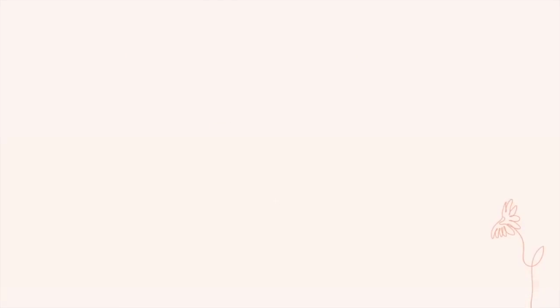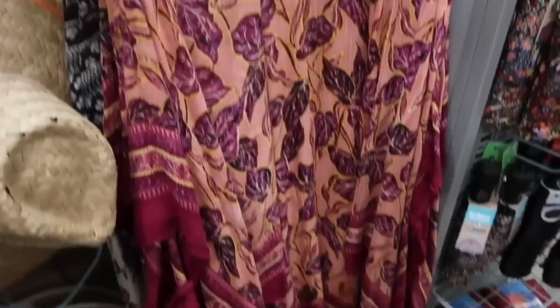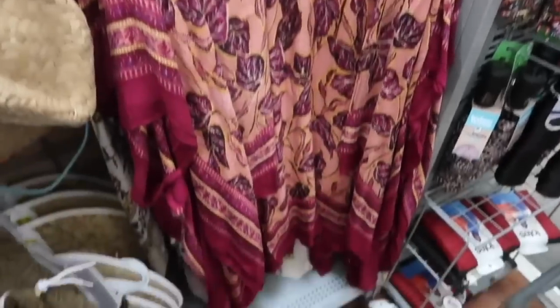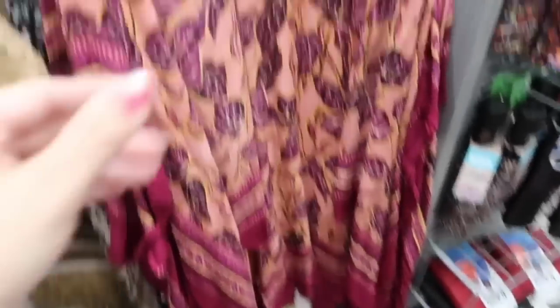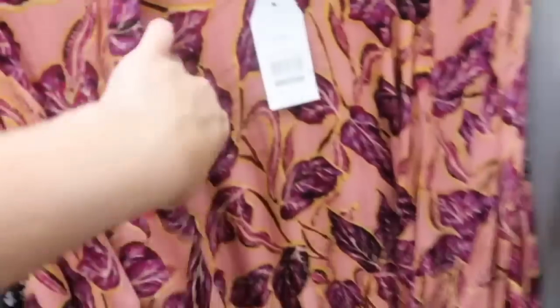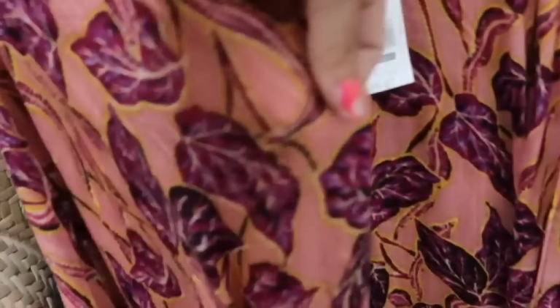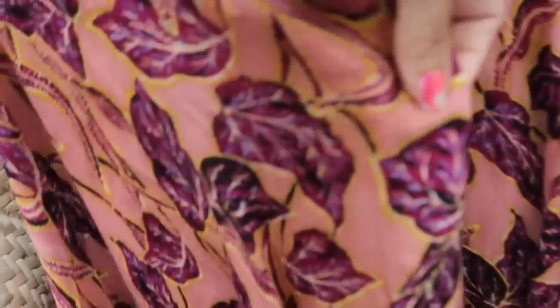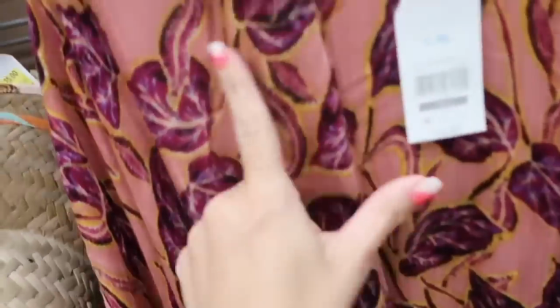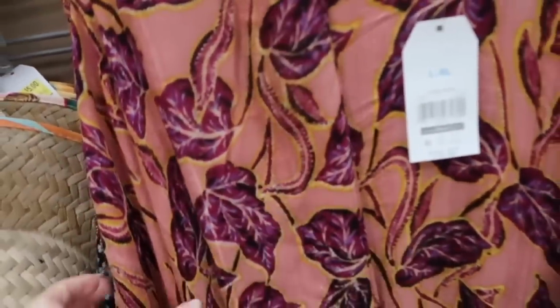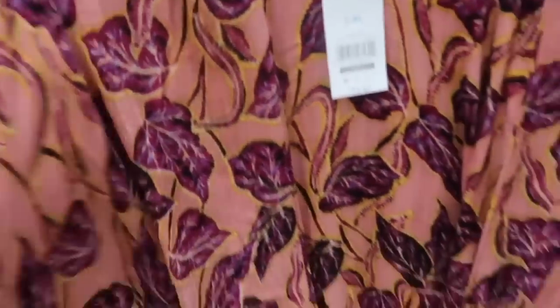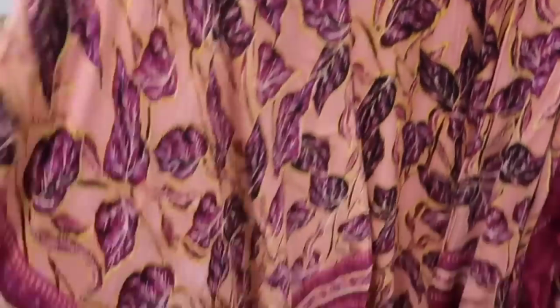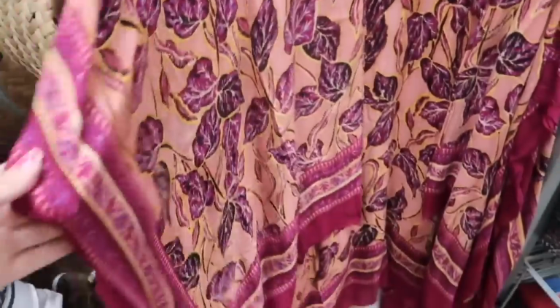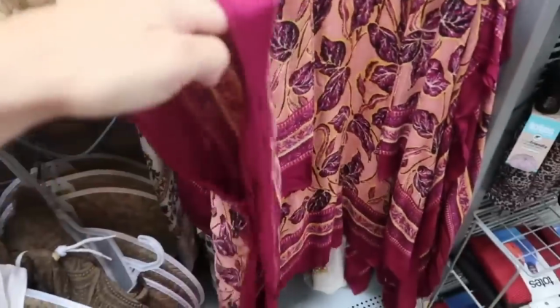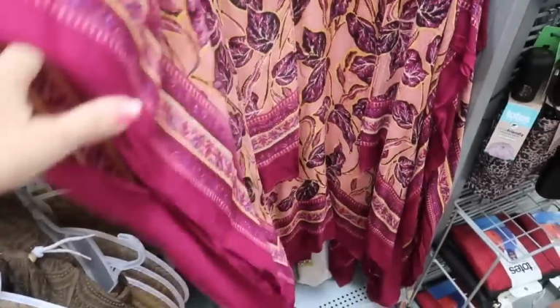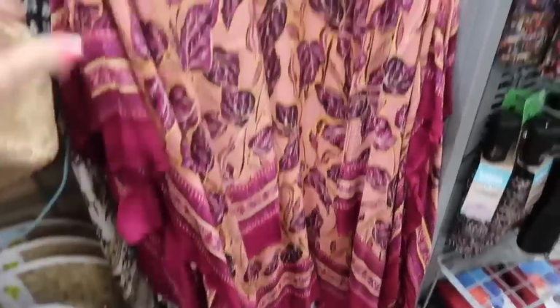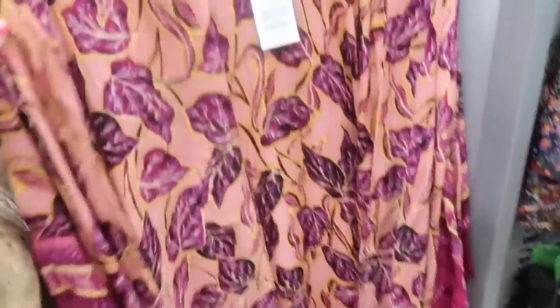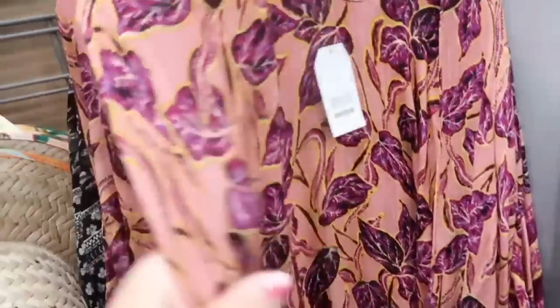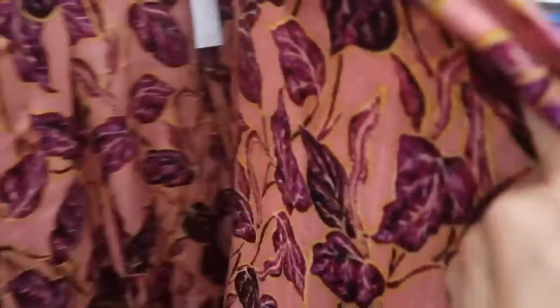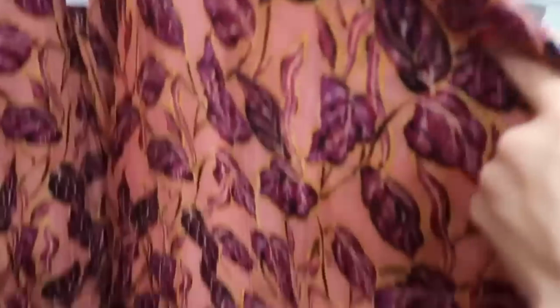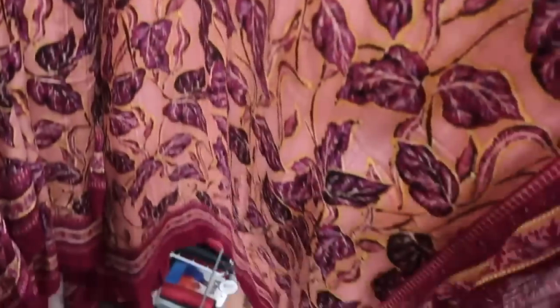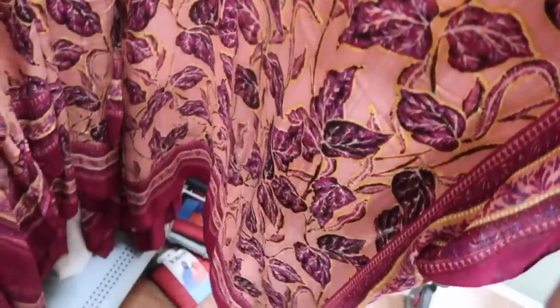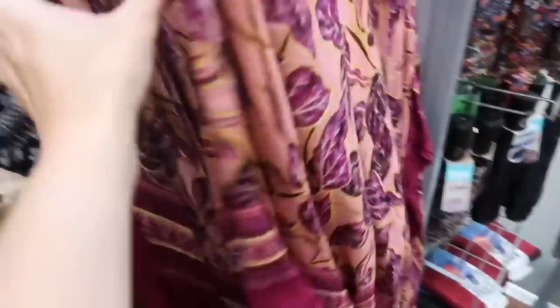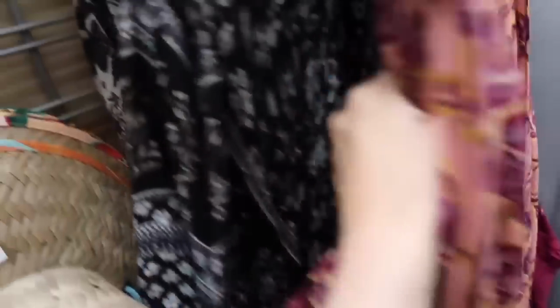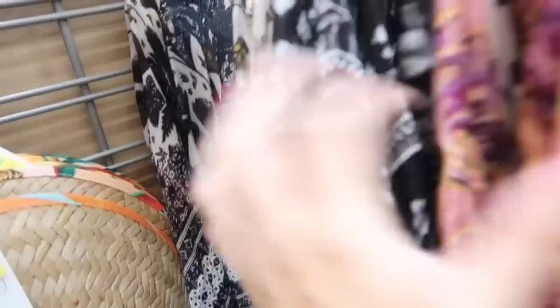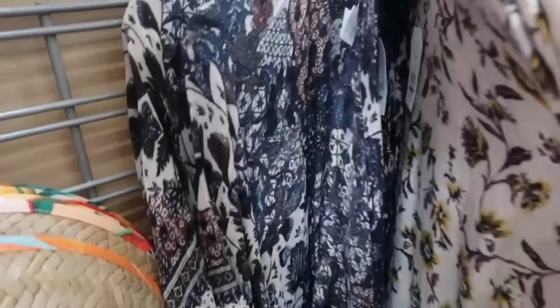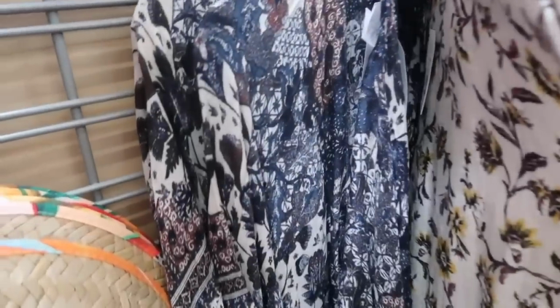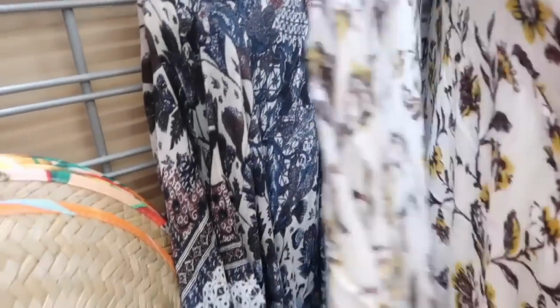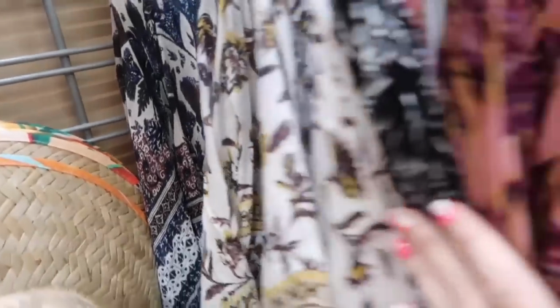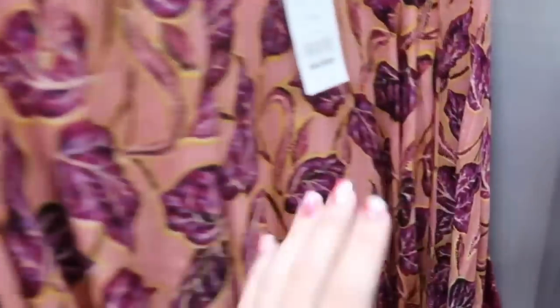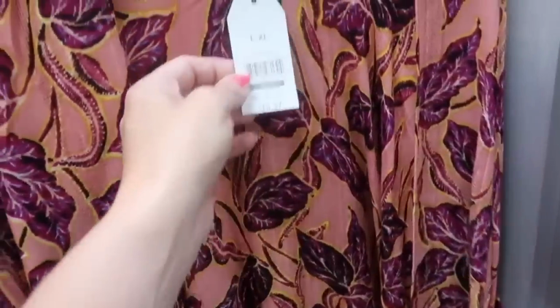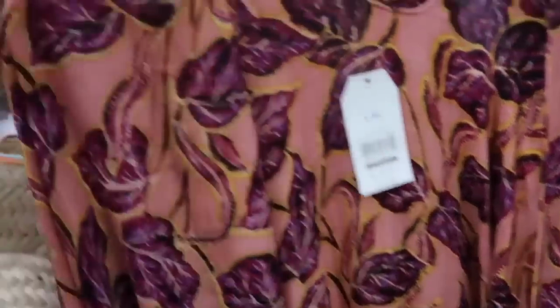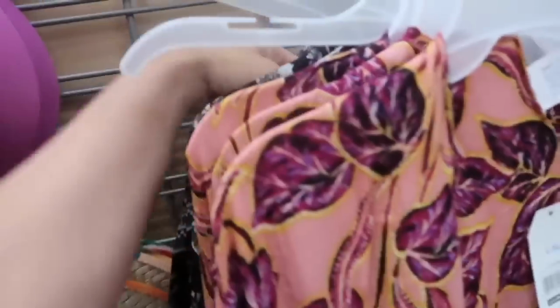I'm also seeing new kimonos. These are really nice lightweight kind of material. There is some texture, has that open kind of sleeve, and this pink with the leaf print. They also have black and white, and then that brown color. These are $15.97.